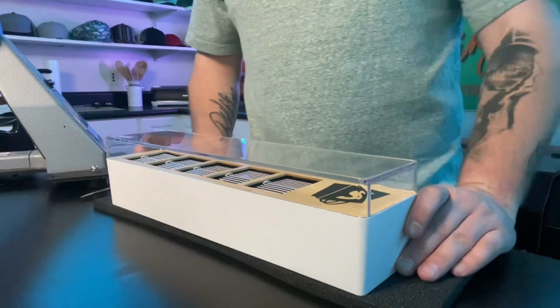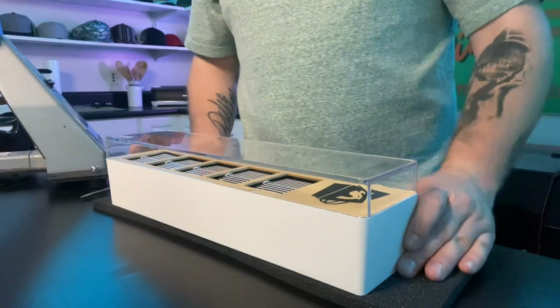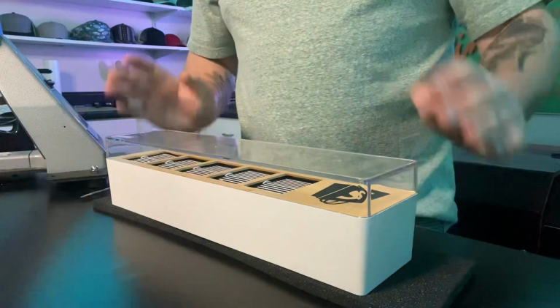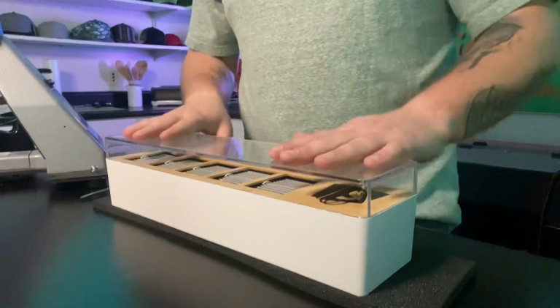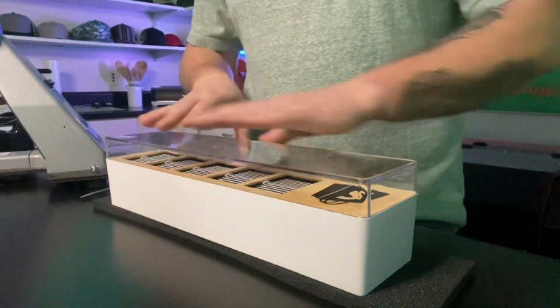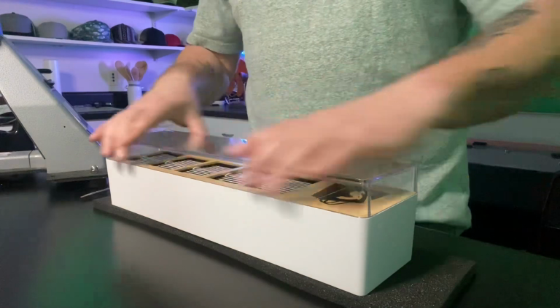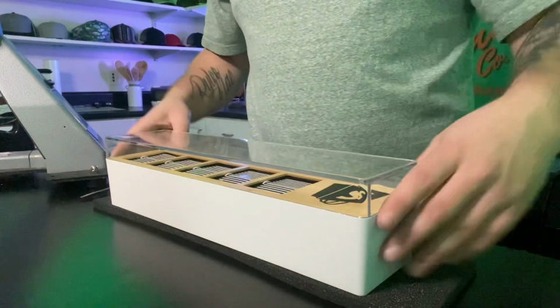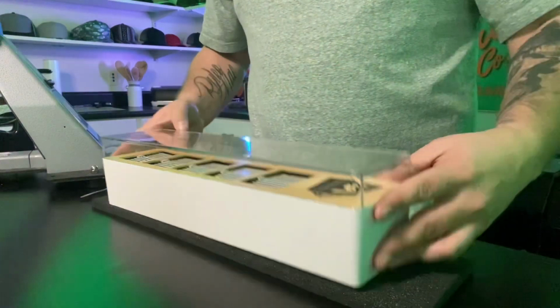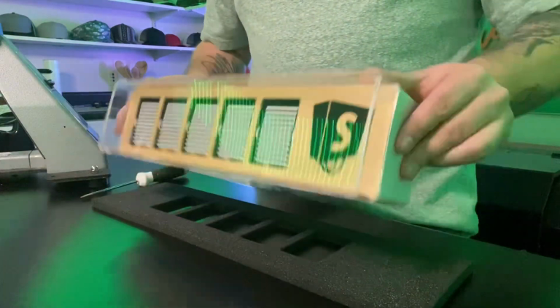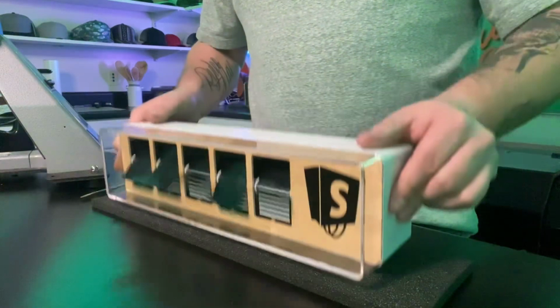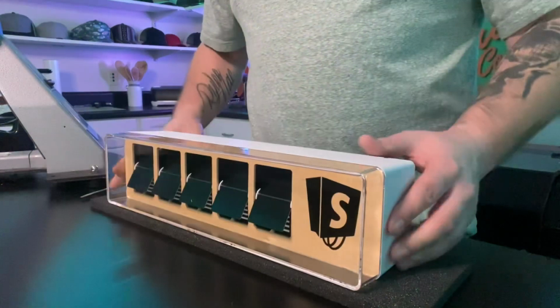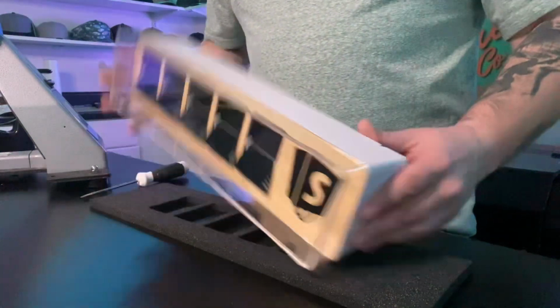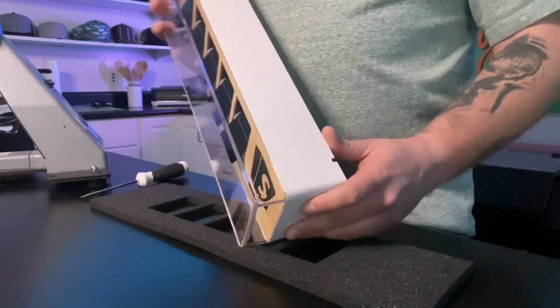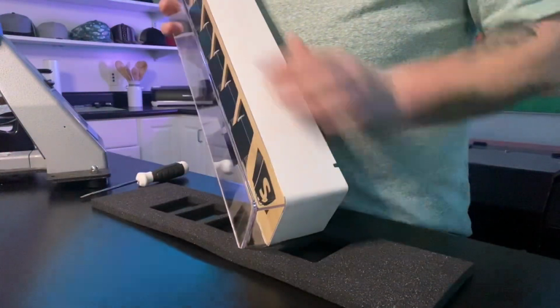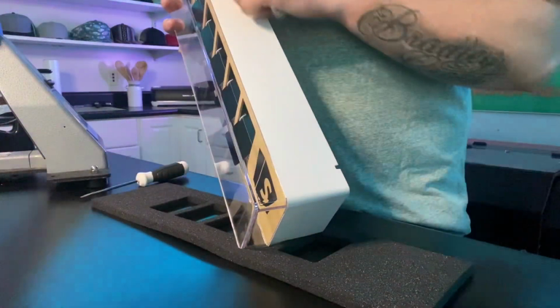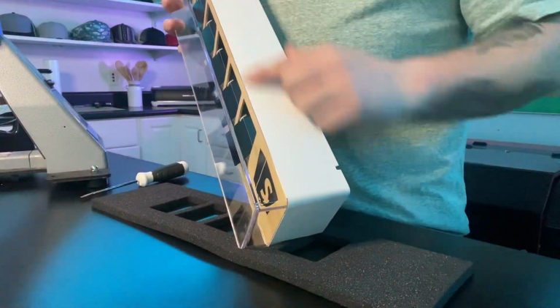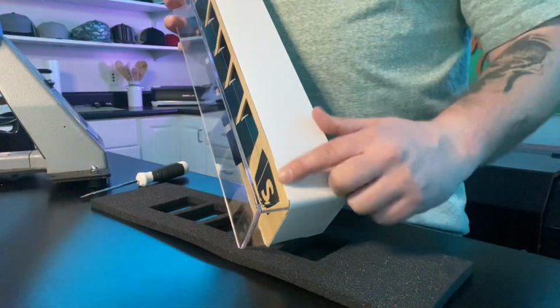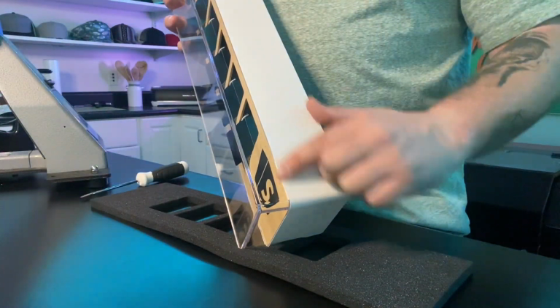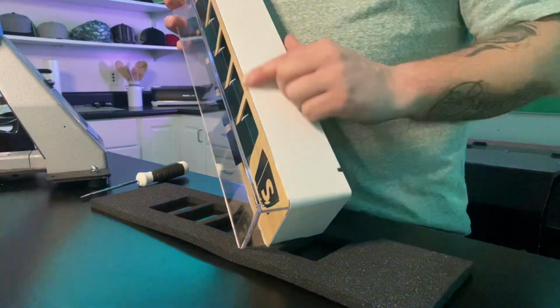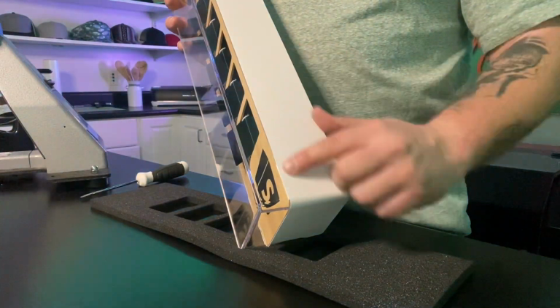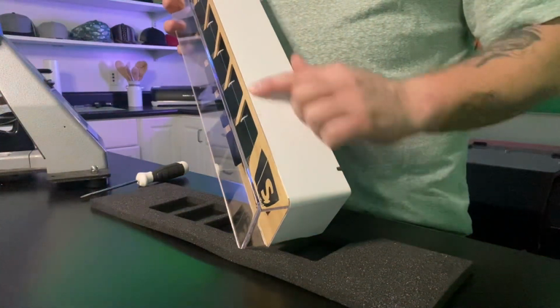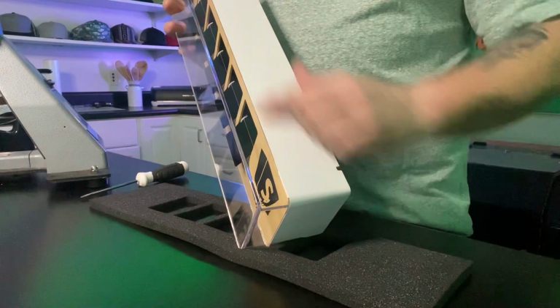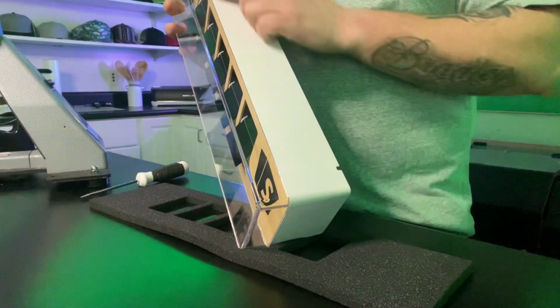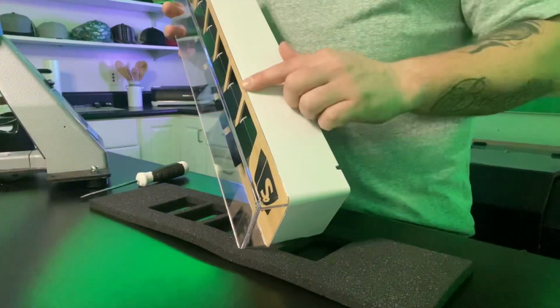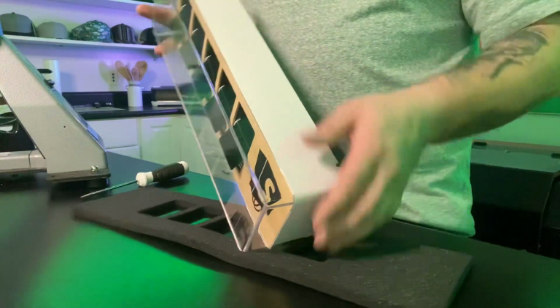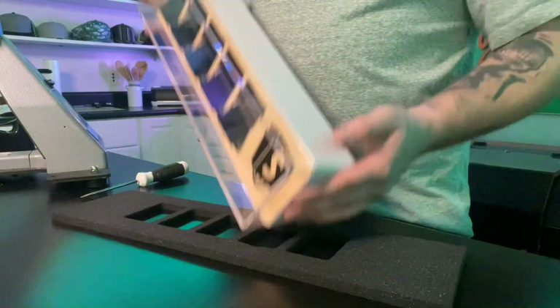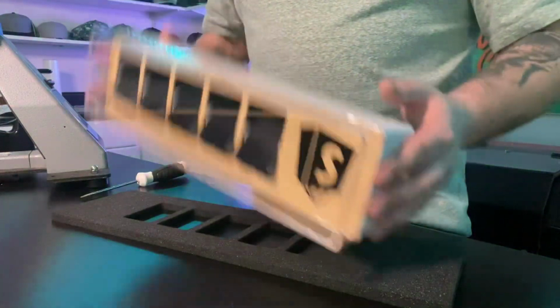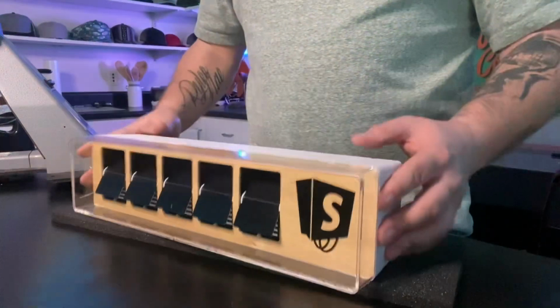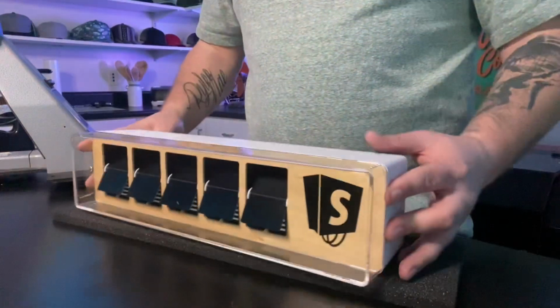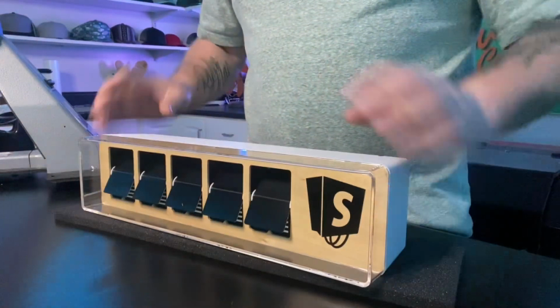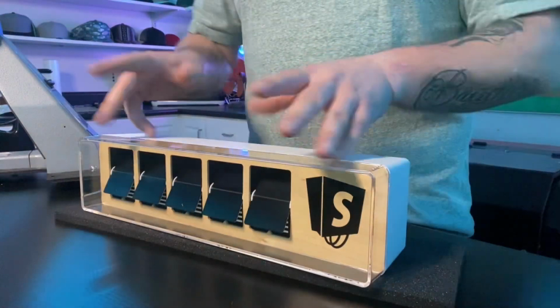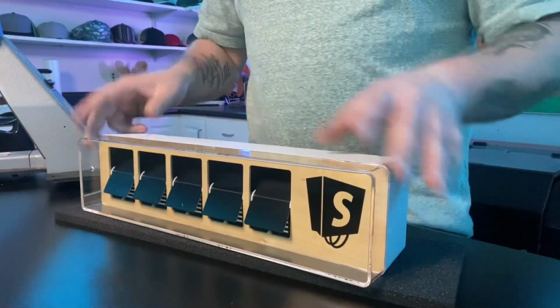Alright, so we have the Shopify counter here. What we need to do is put the flat head screwdriver in here to pop it out.